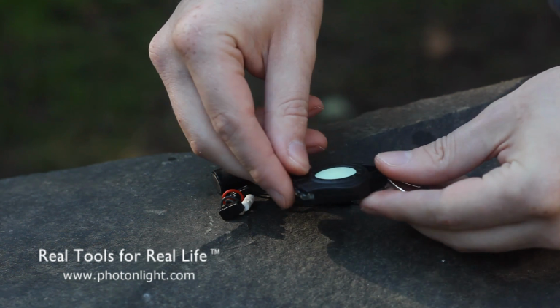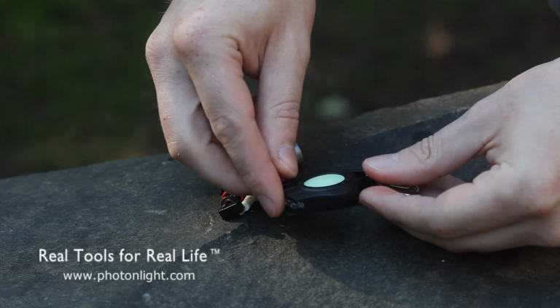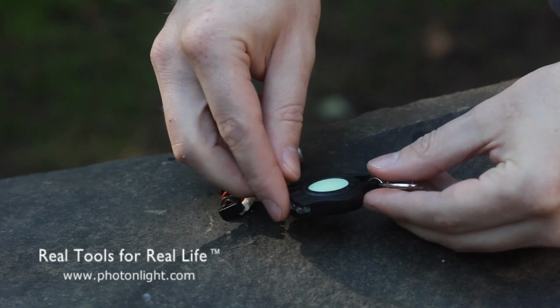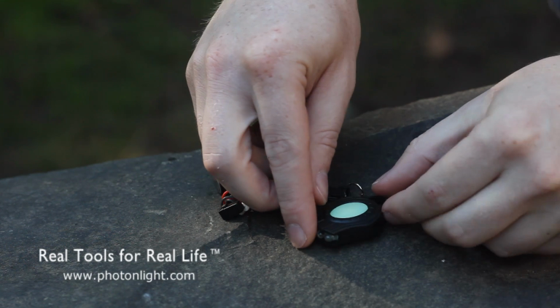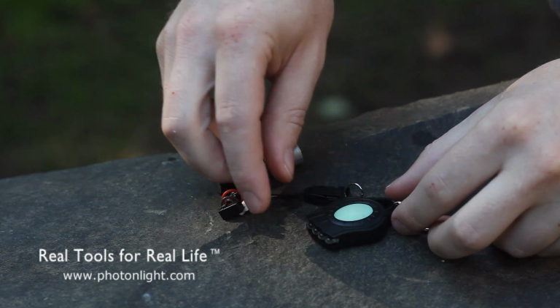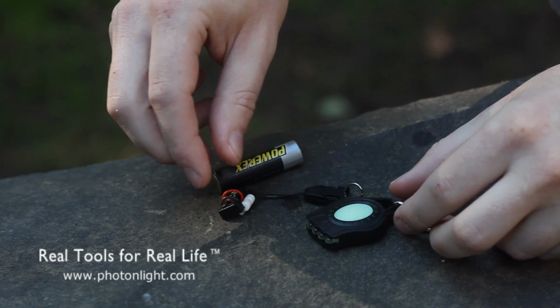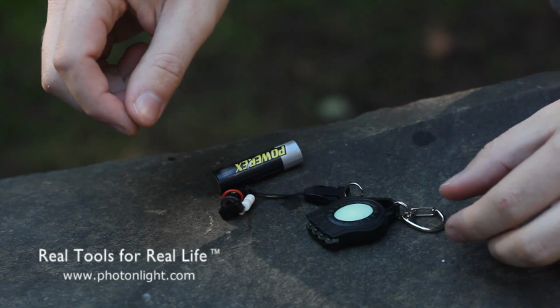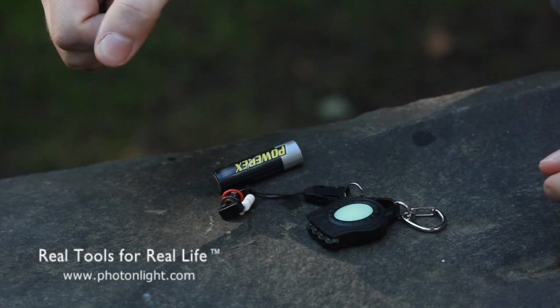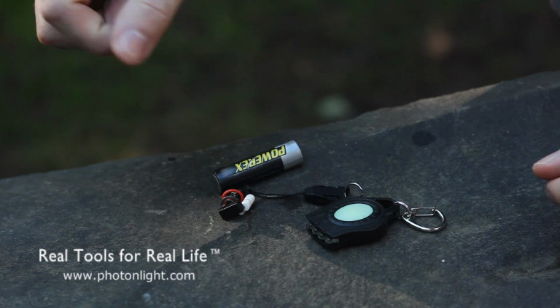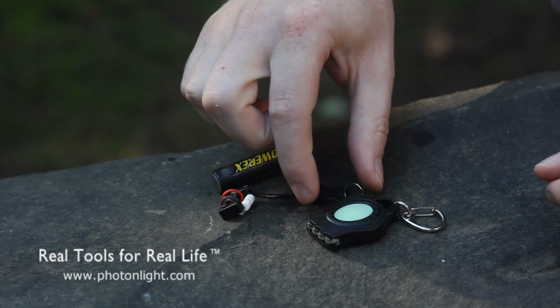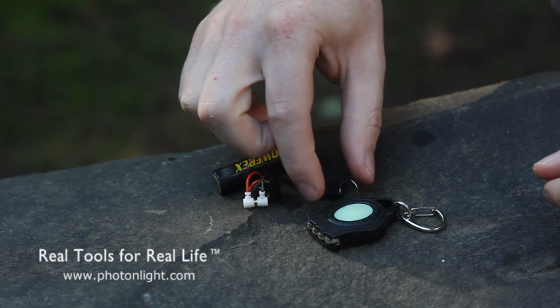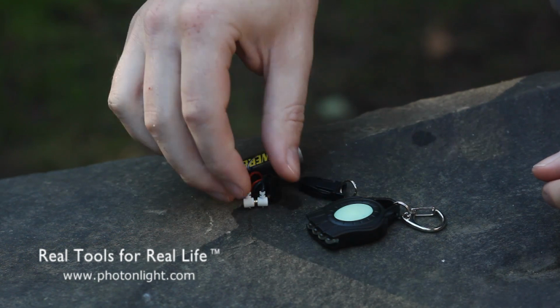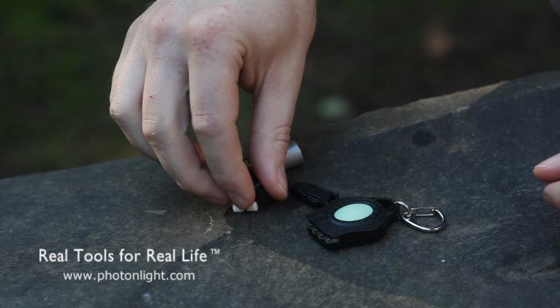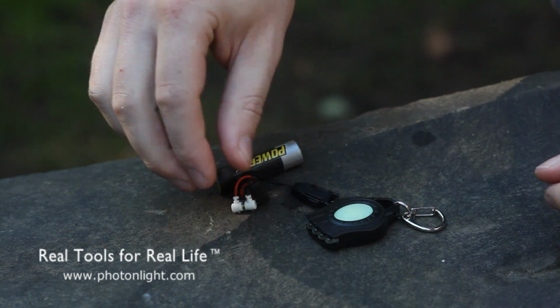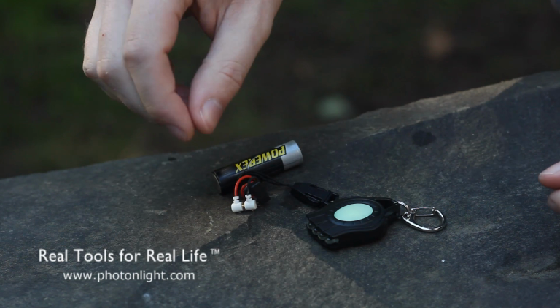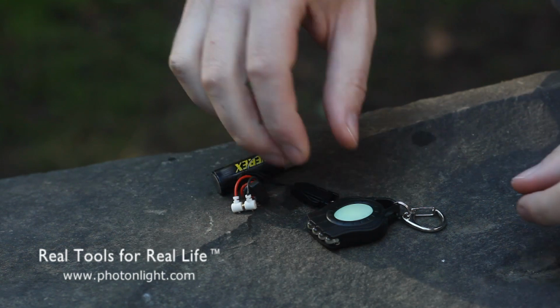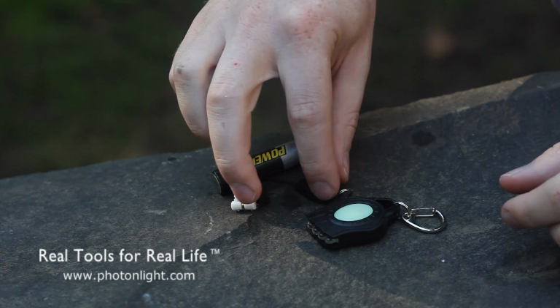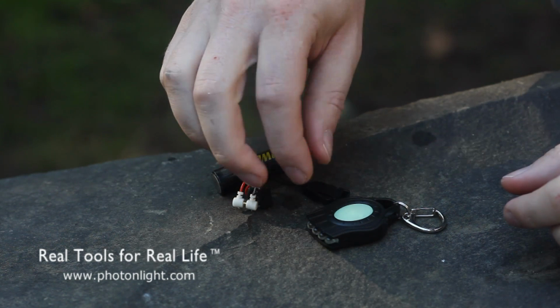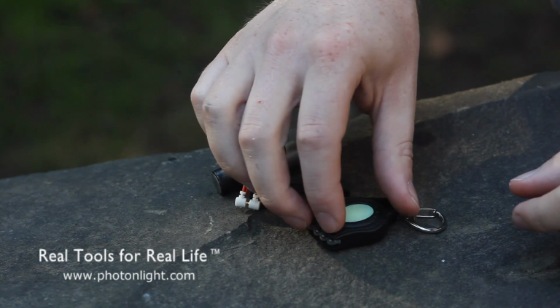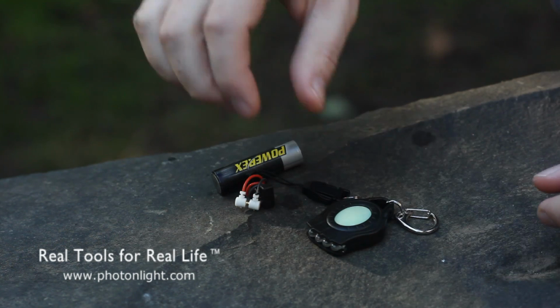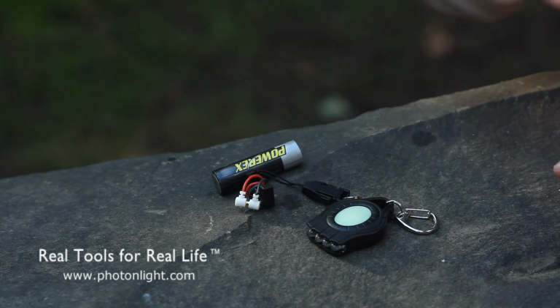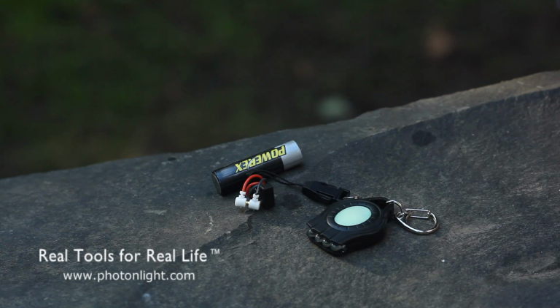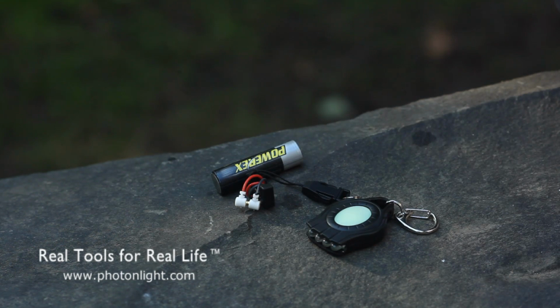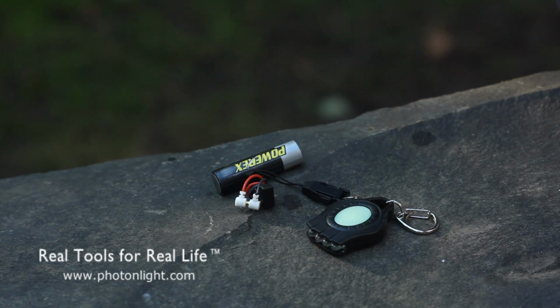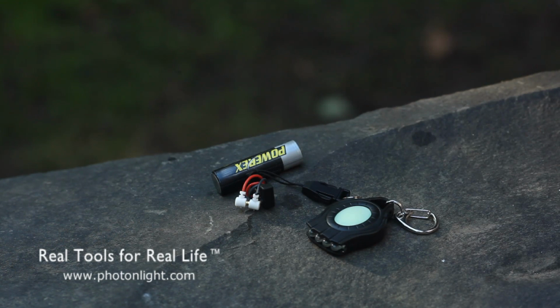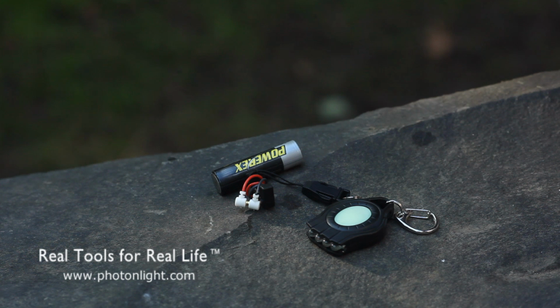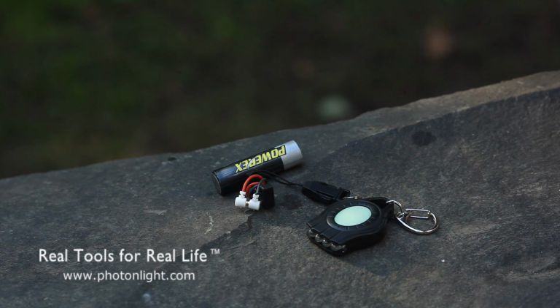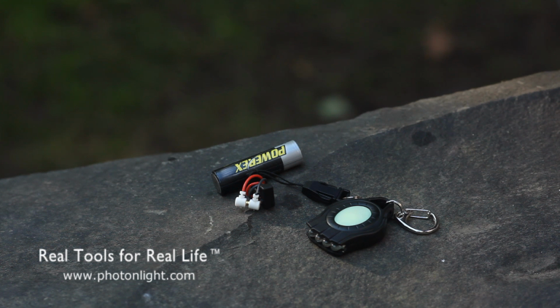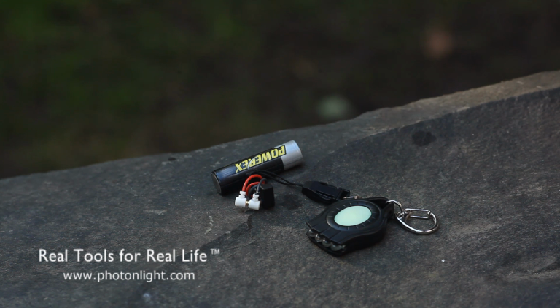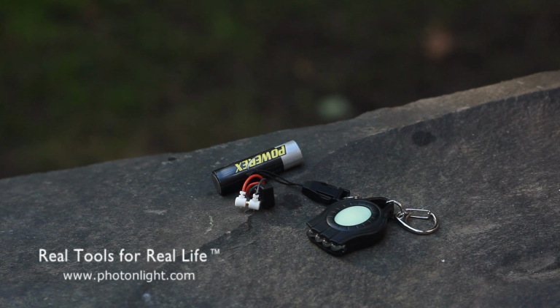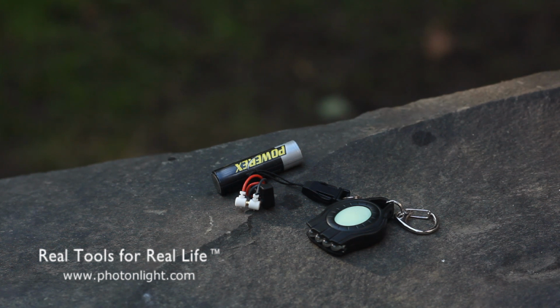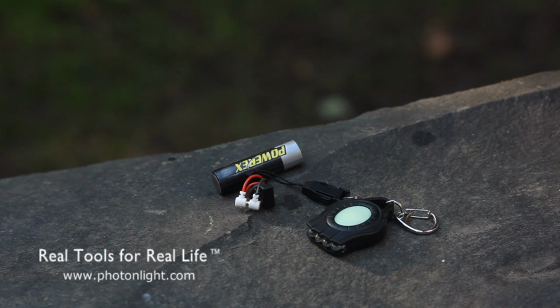There's also a solar and USB charging kit for more versatility — we'll have another video on that shortly as well. So there you have it. If you would like more information on the REX, please visit our website, photonlight.com.